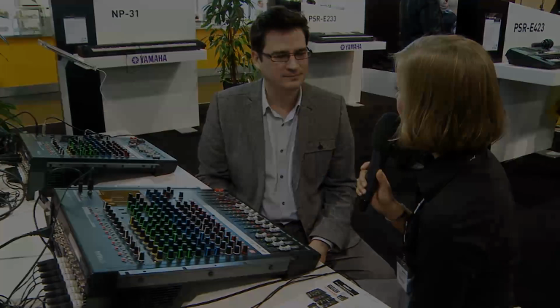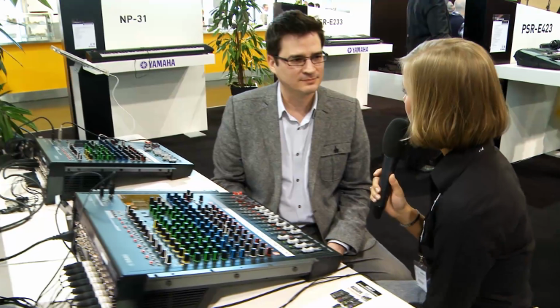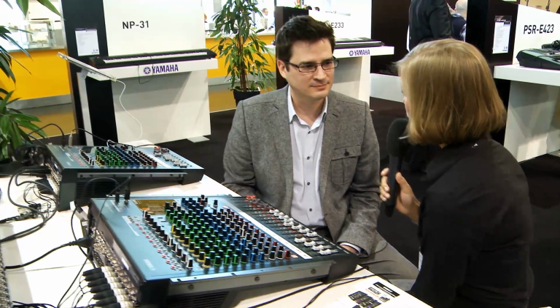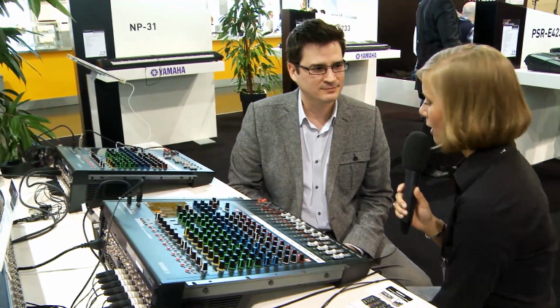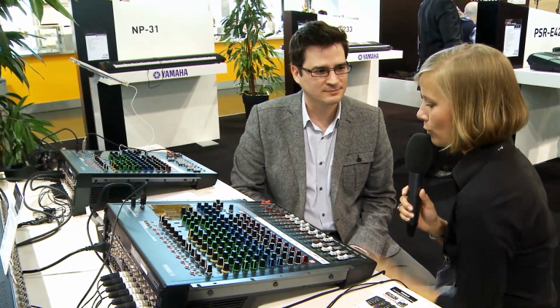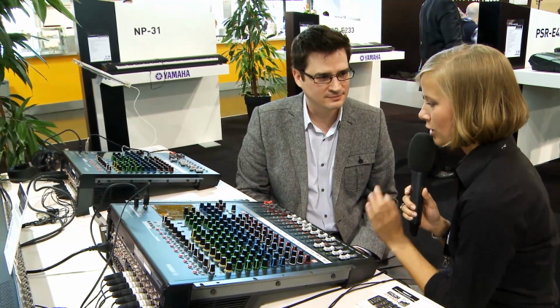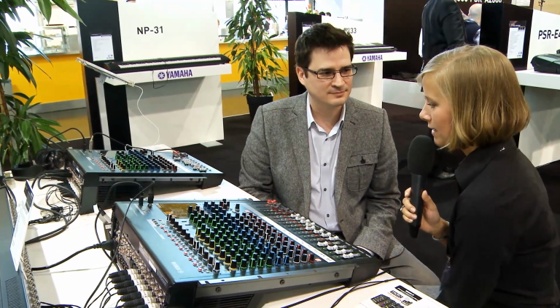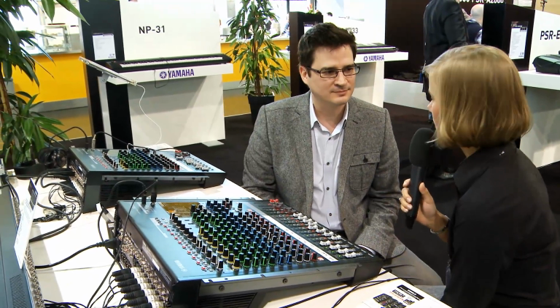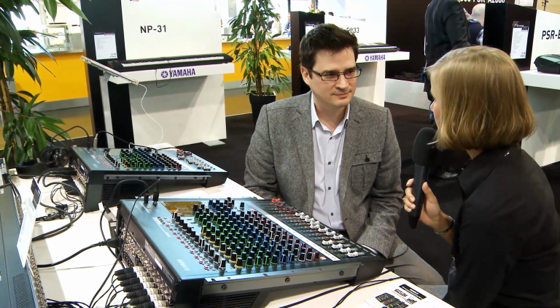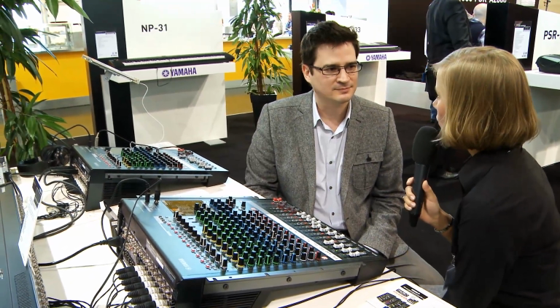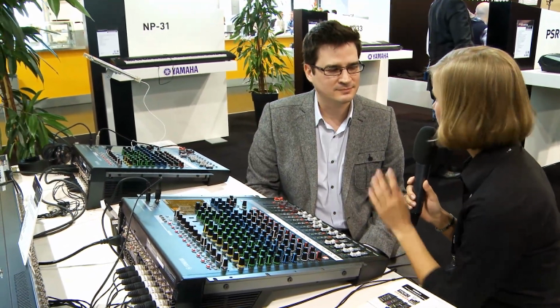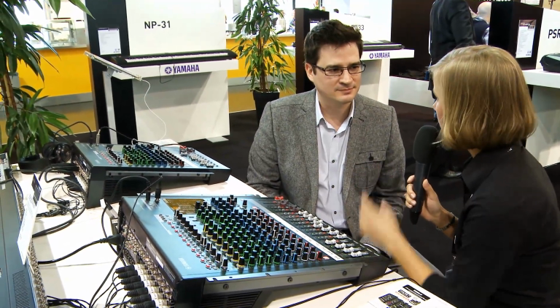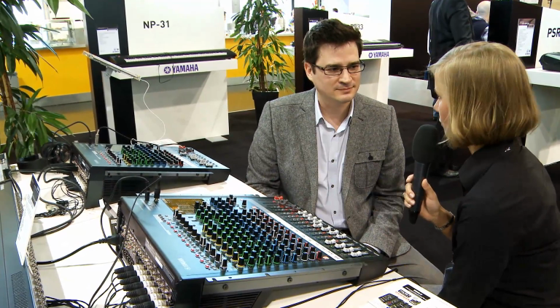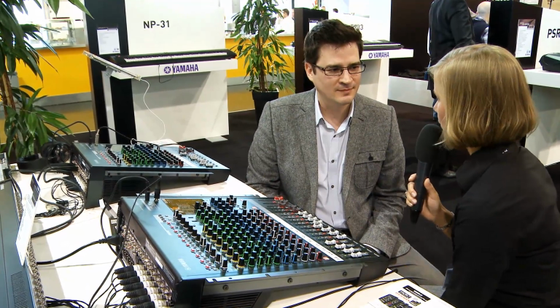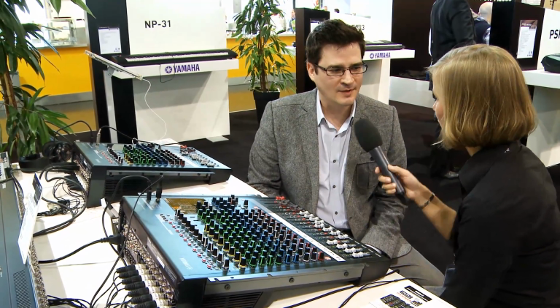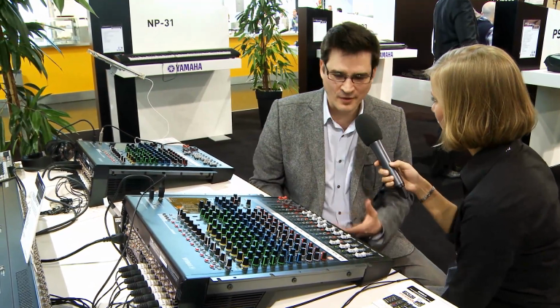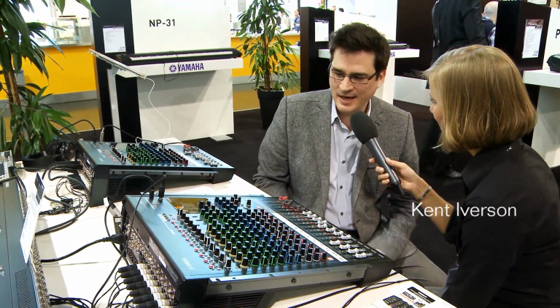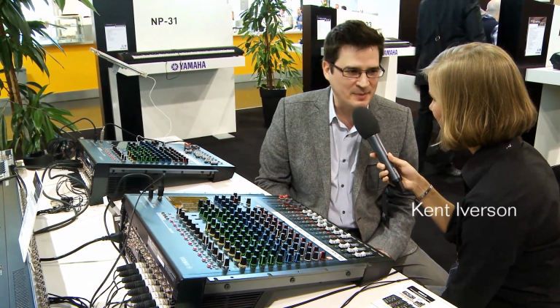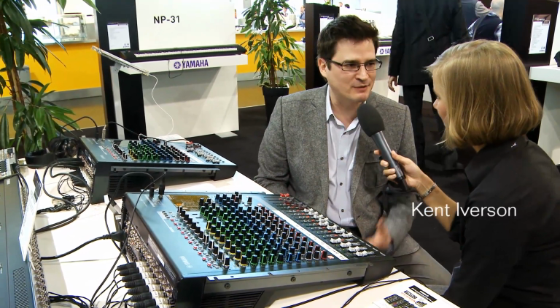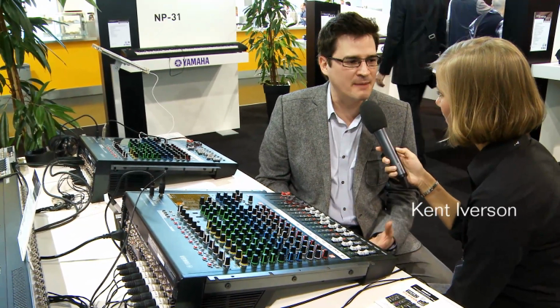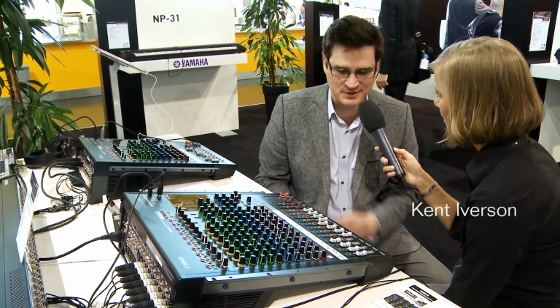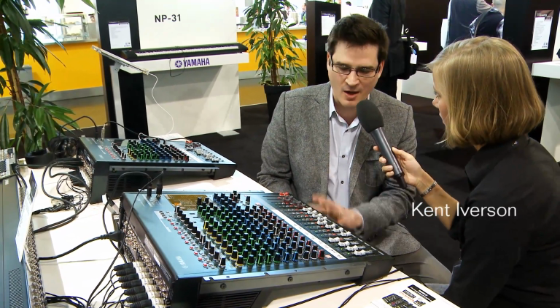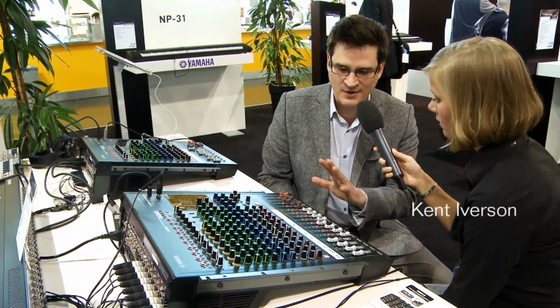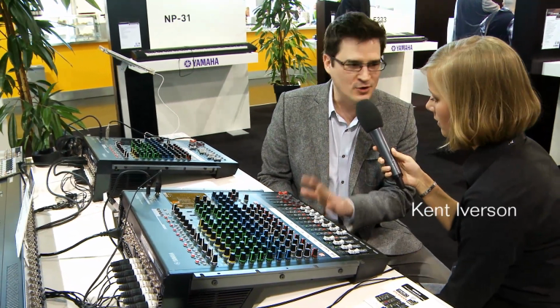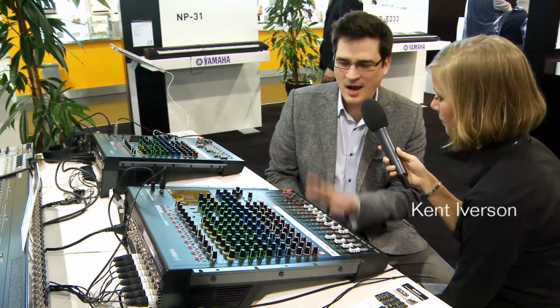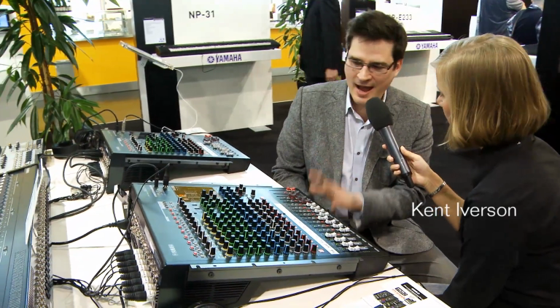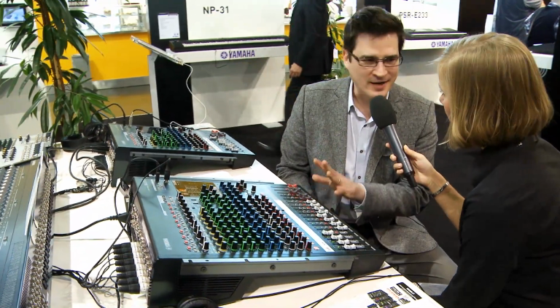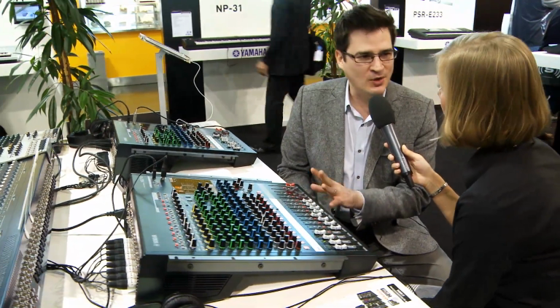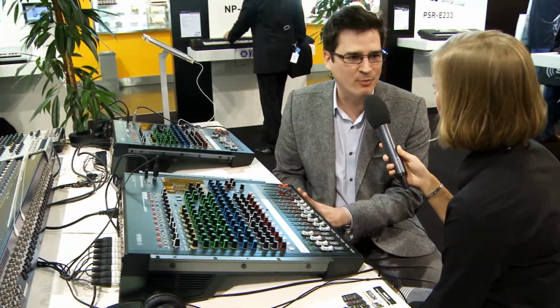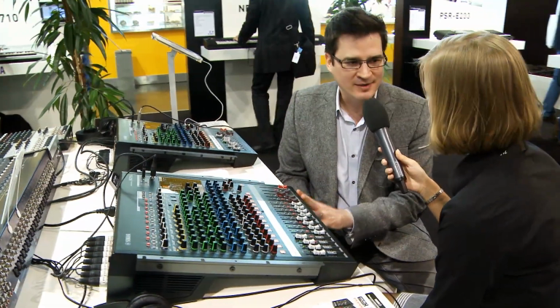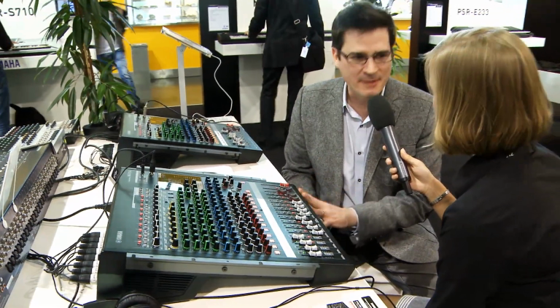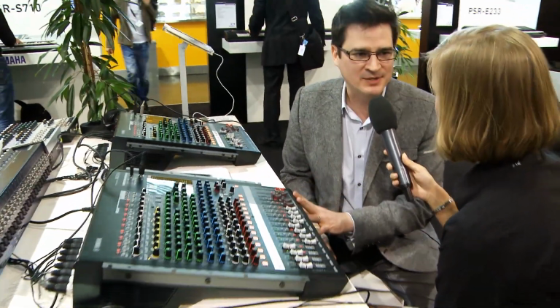Ken, this time we want to talk about the new MGP series. What does MGP stand for? Well, the P in MGP stands for premium, and this is Yamaha's new analog and digital hybrid premium mixer.